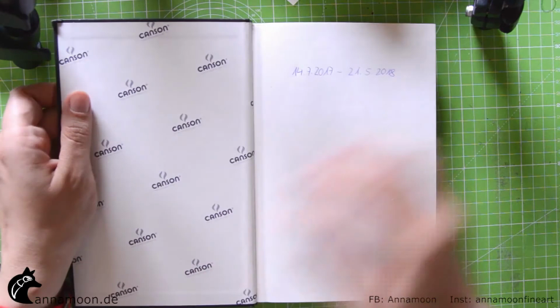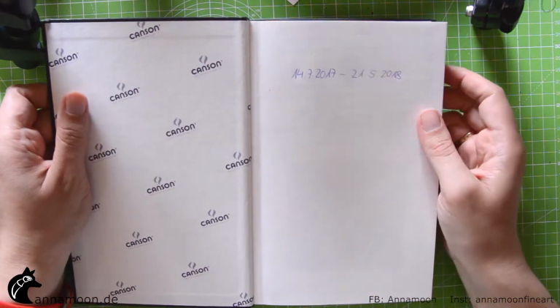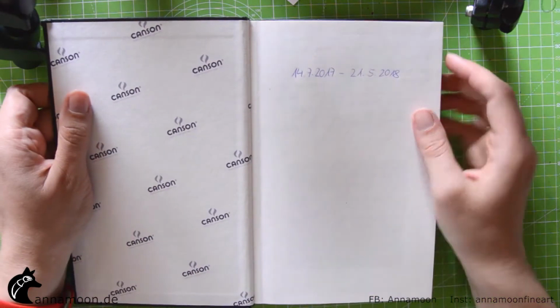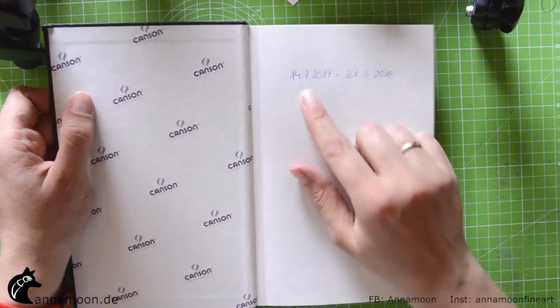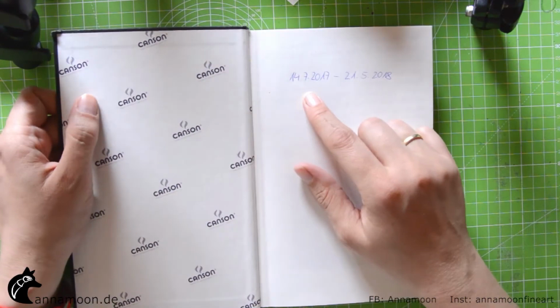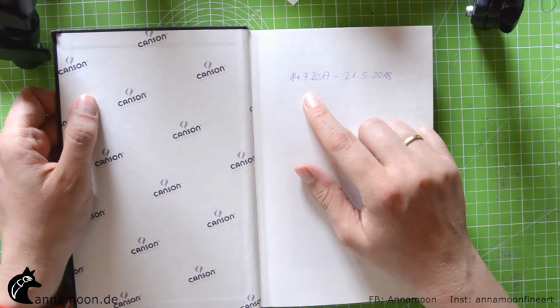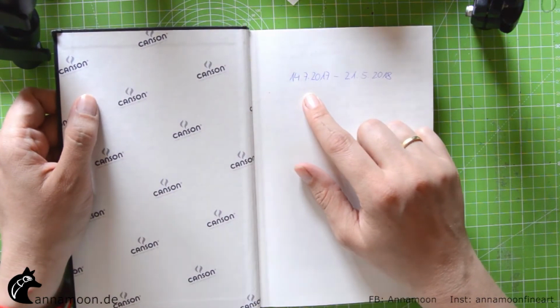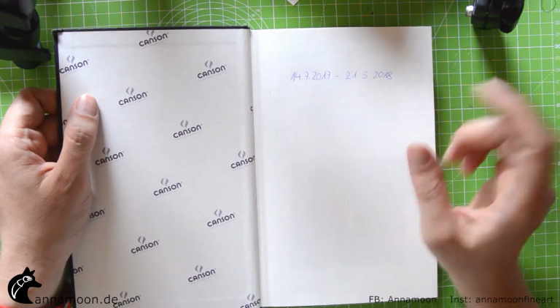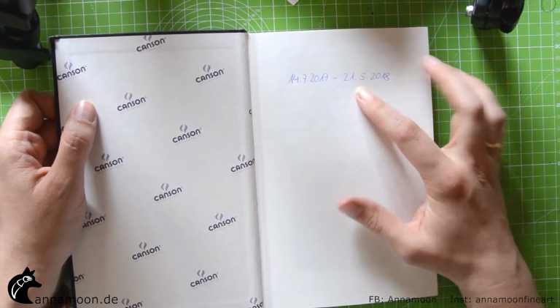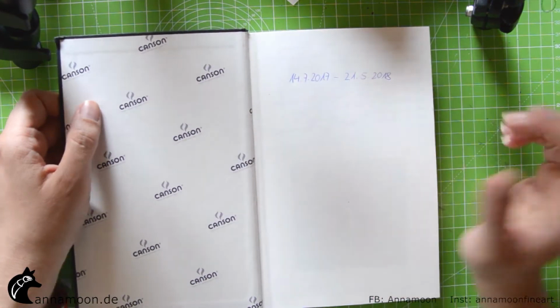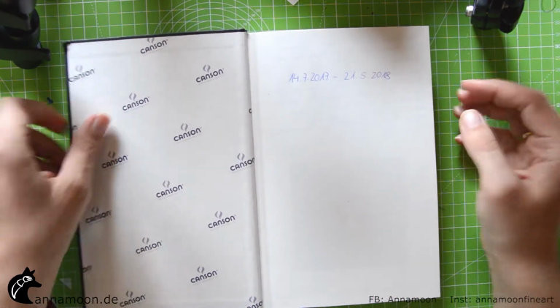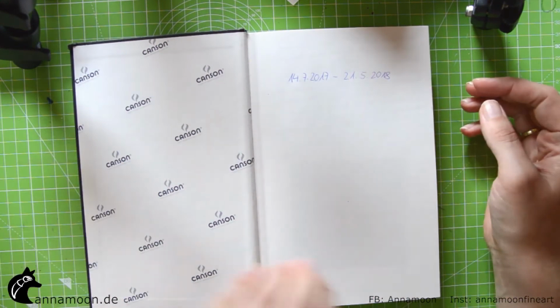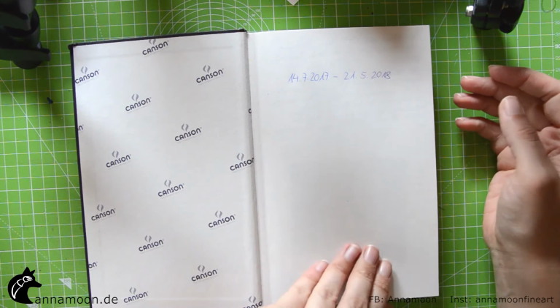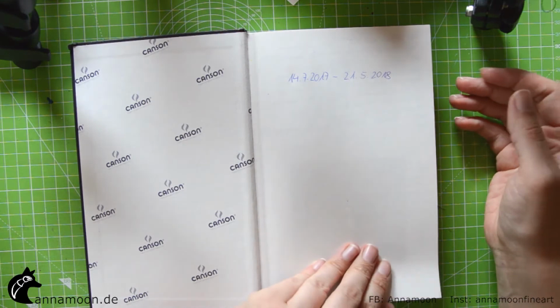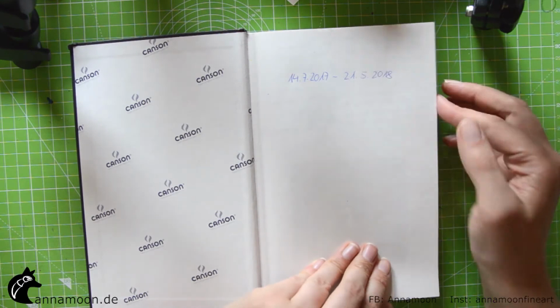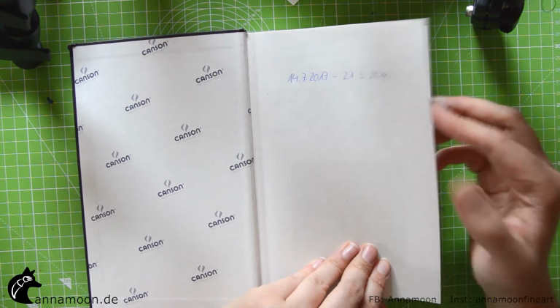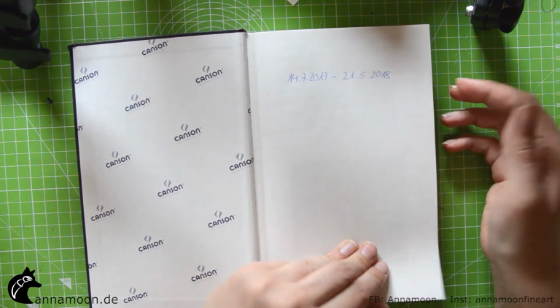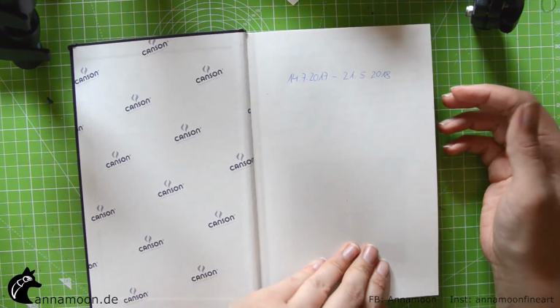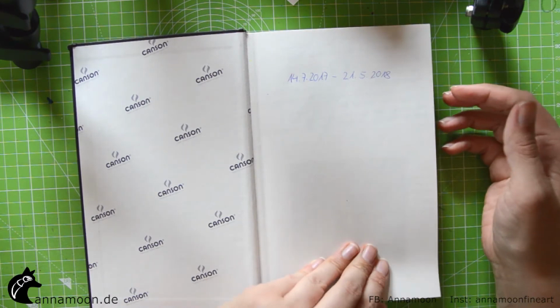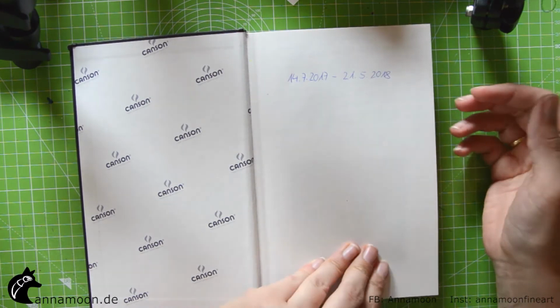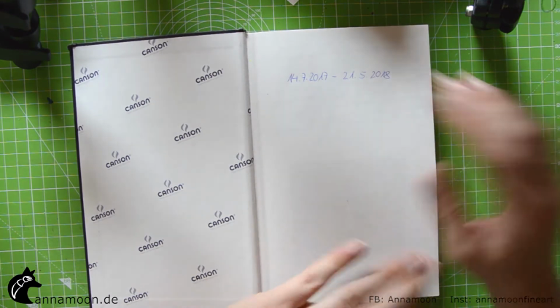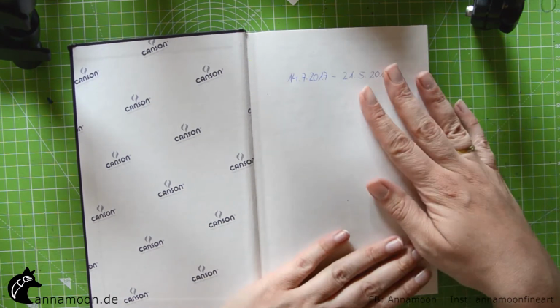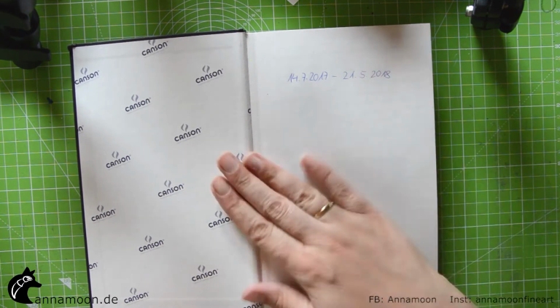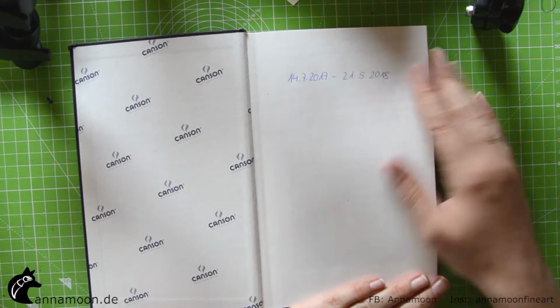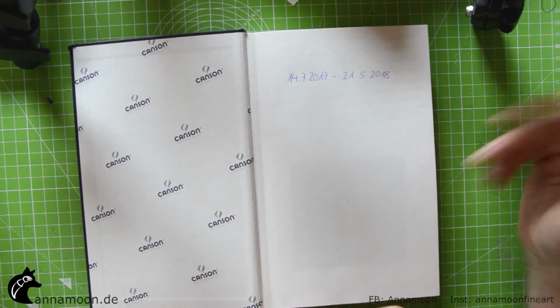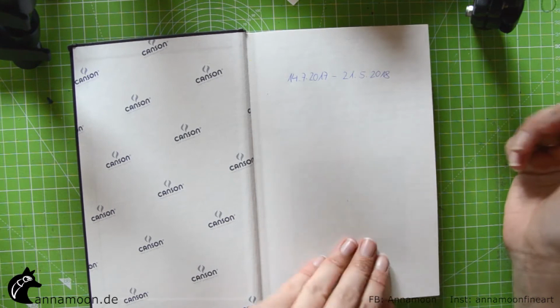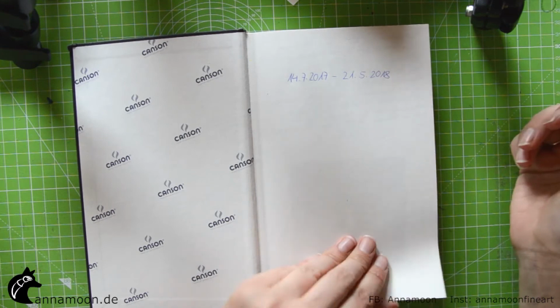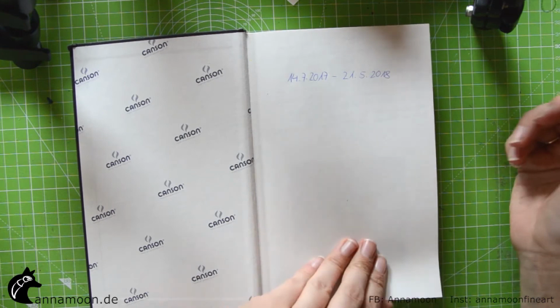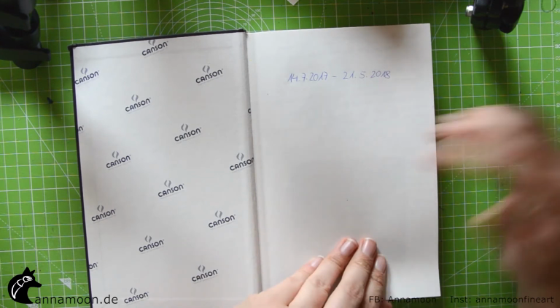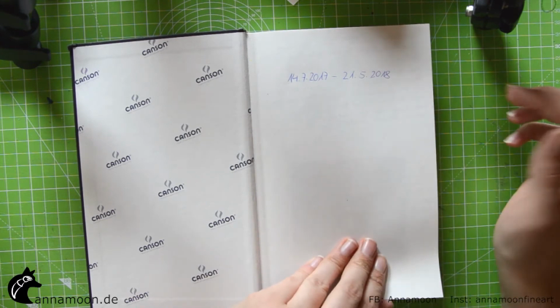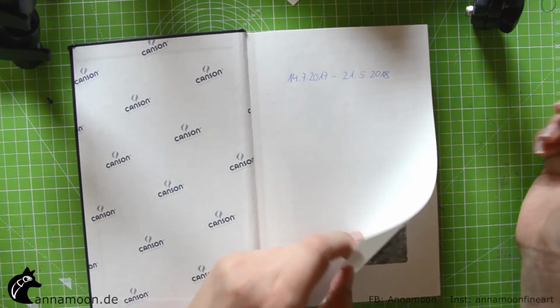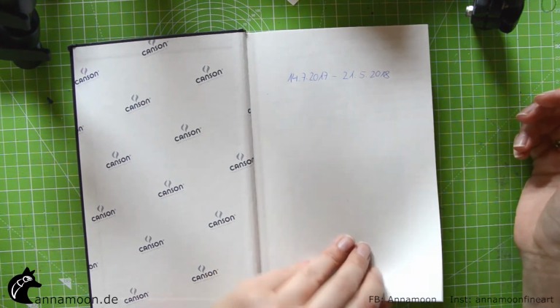I started it in July and finished it in May this year. I'll go through the book and maybe tell you something about each page.